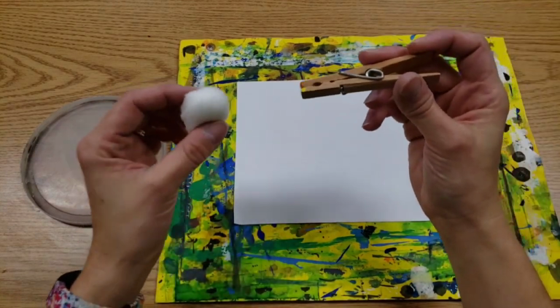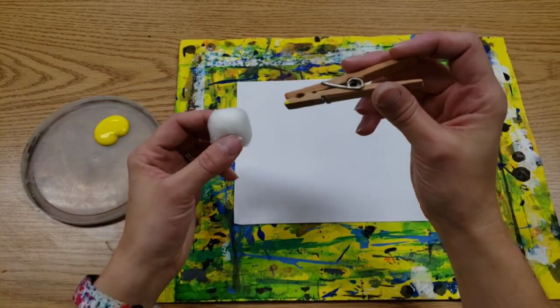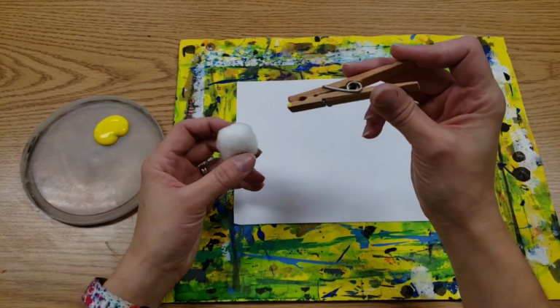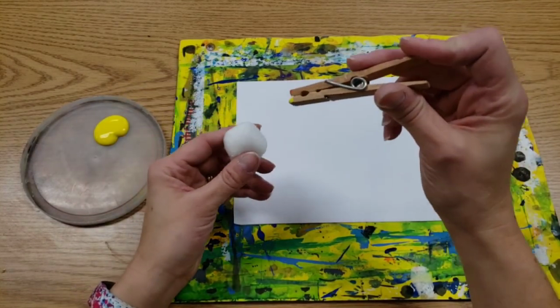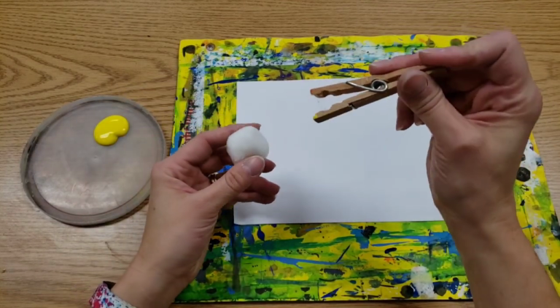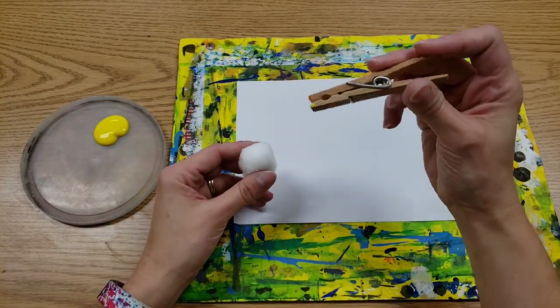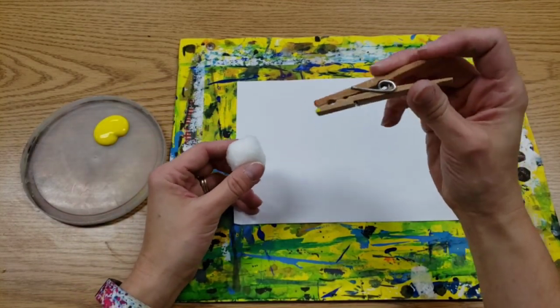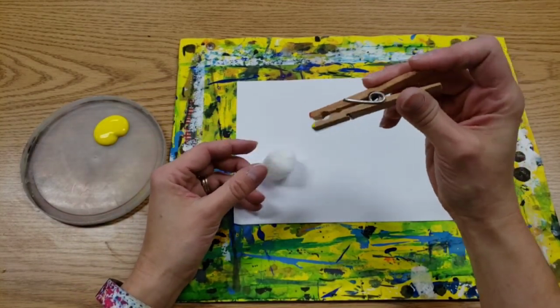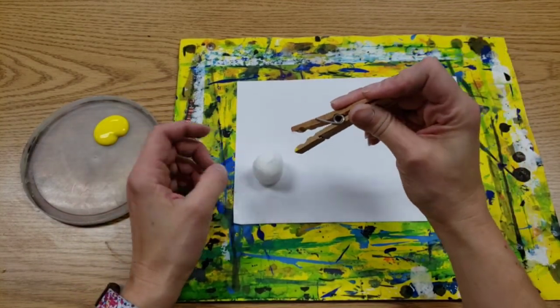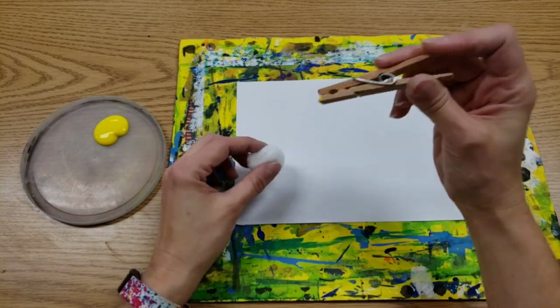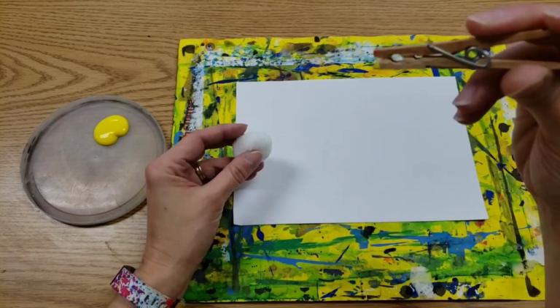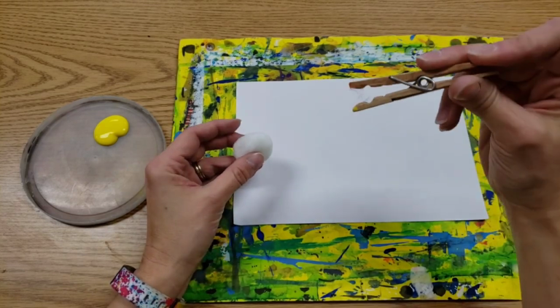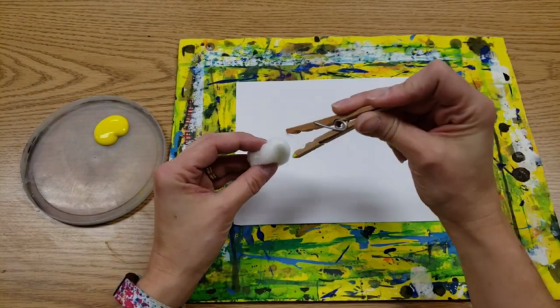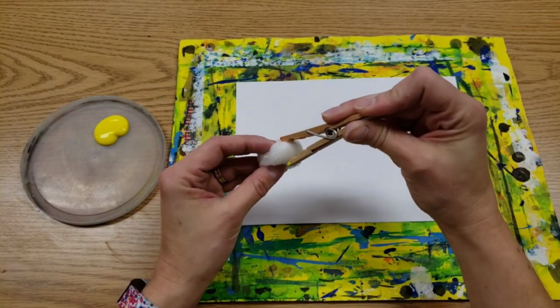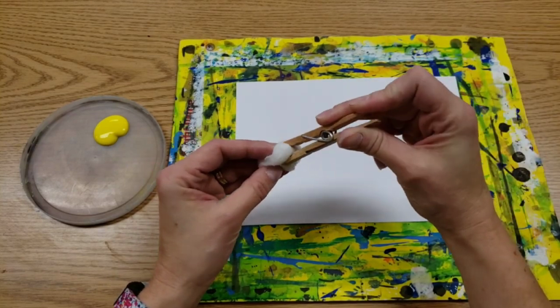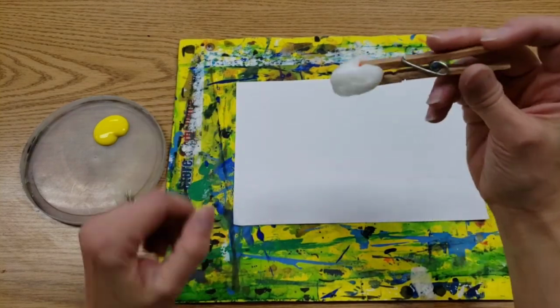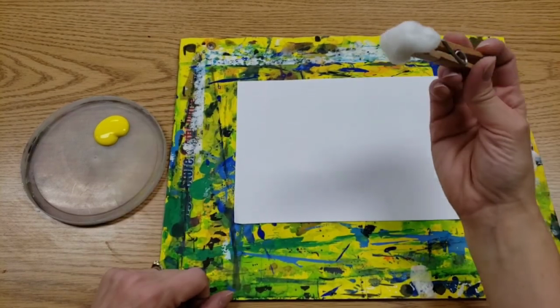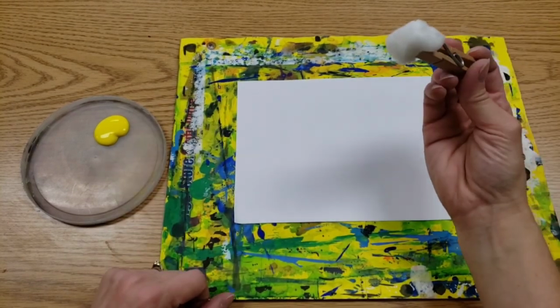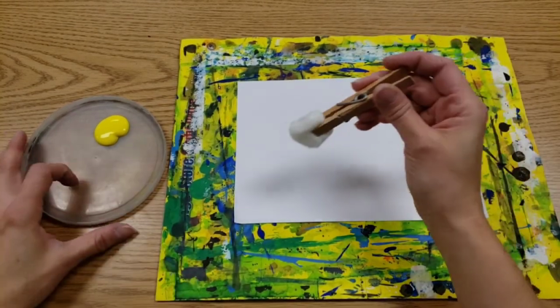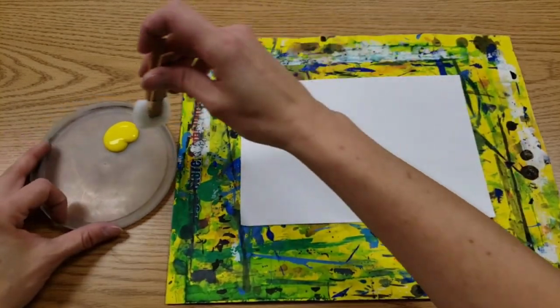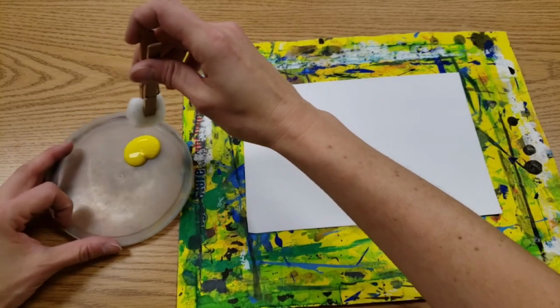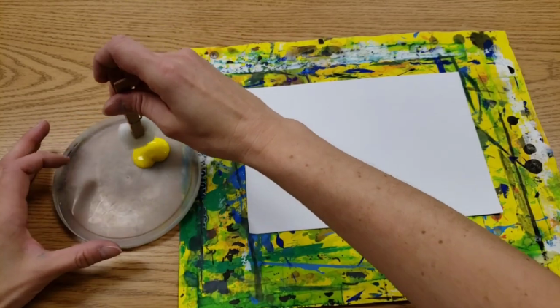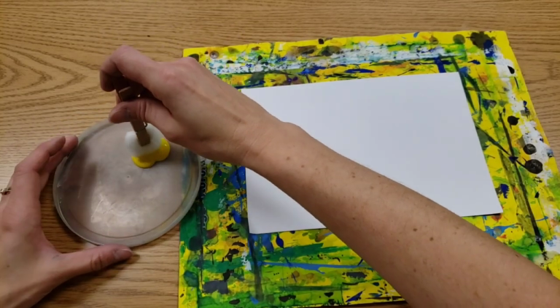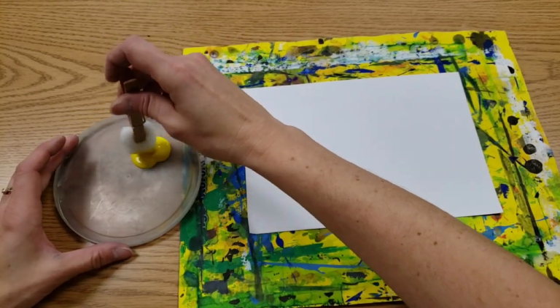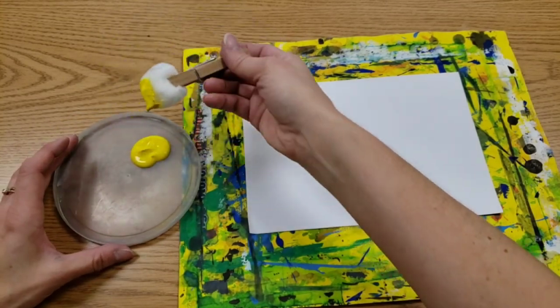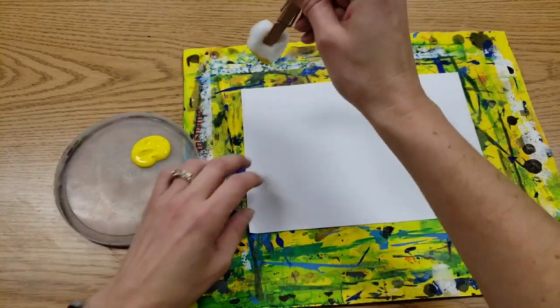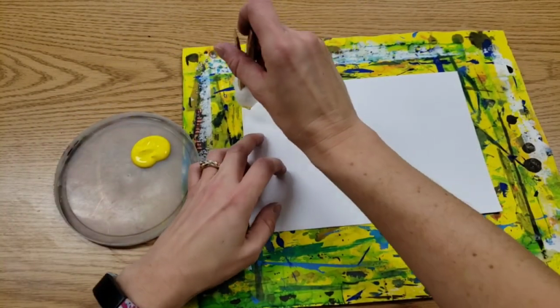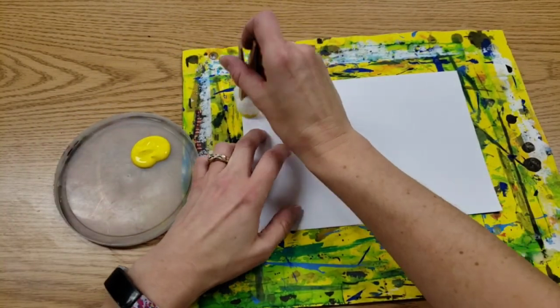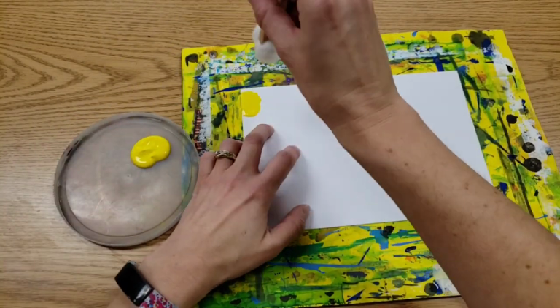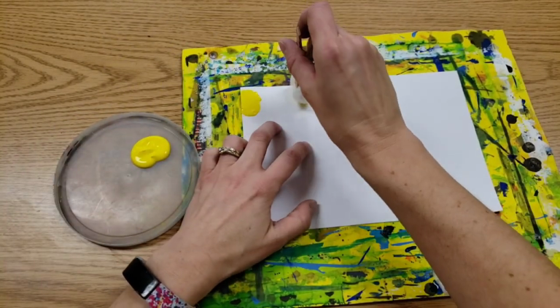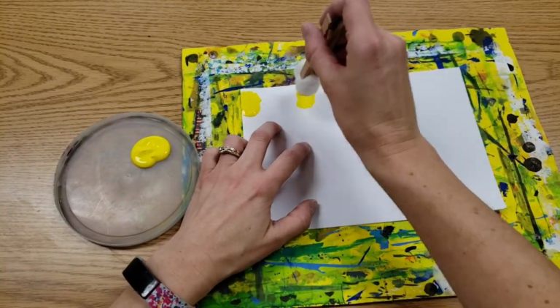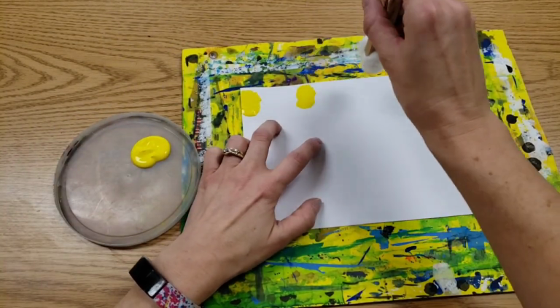To get your cotton ball on, we're going to paint your clothespin so it's an alligator and it's going to eat your cotton ball. Then we dip the cotton ball in the paint and we press down.